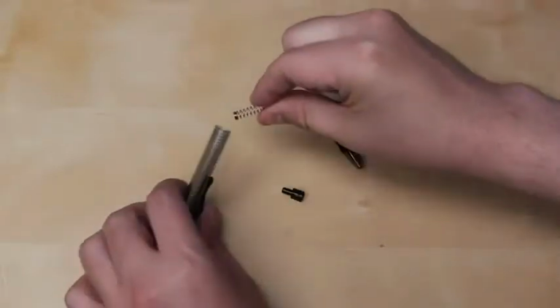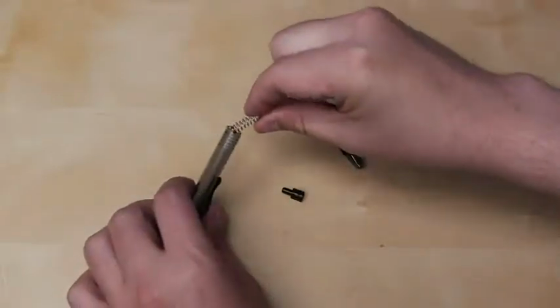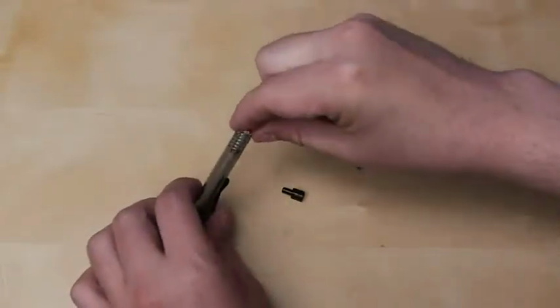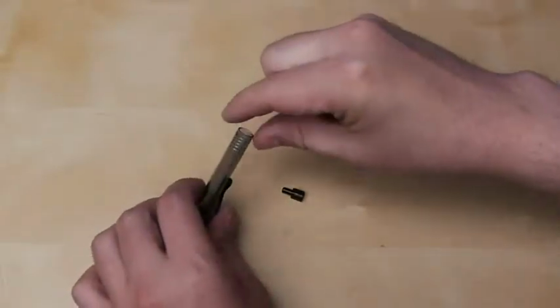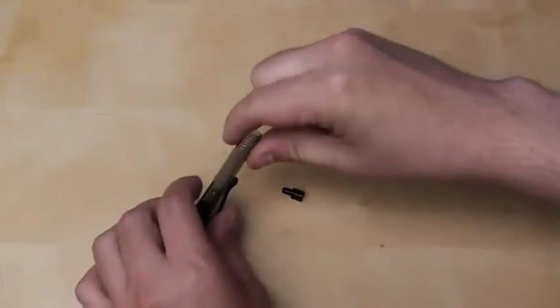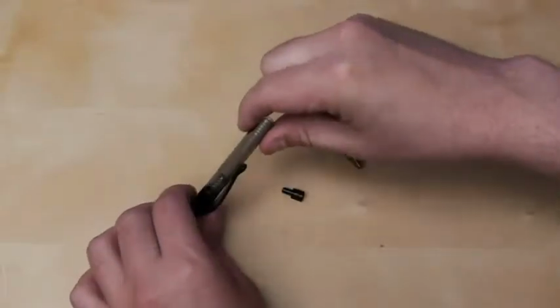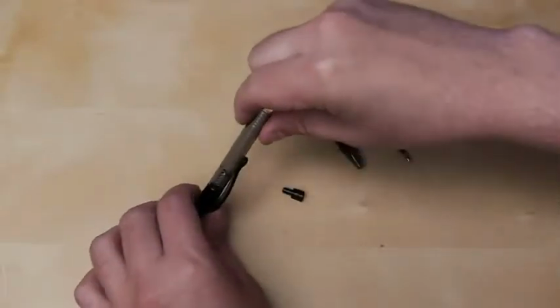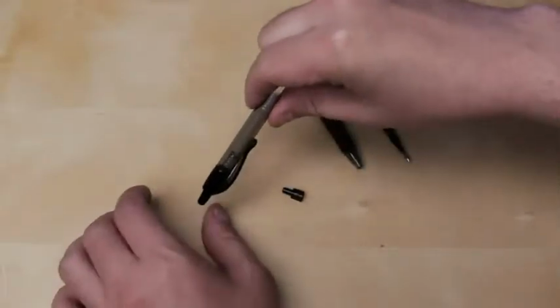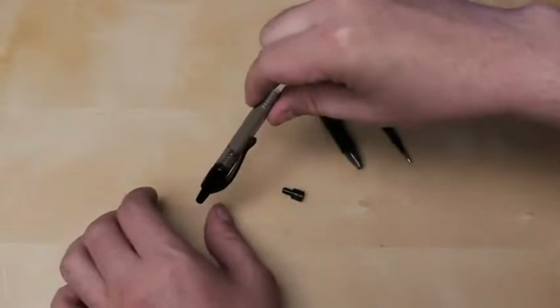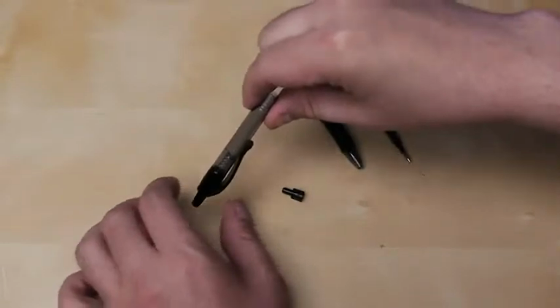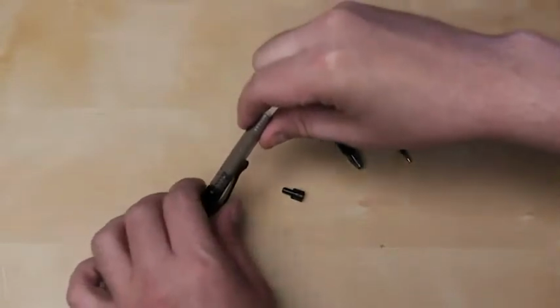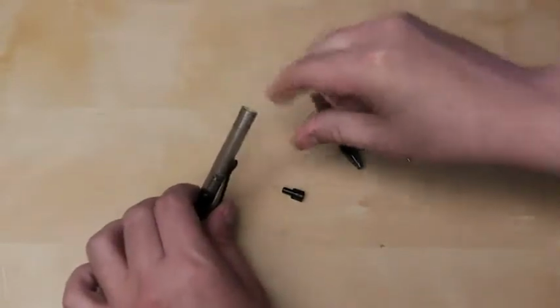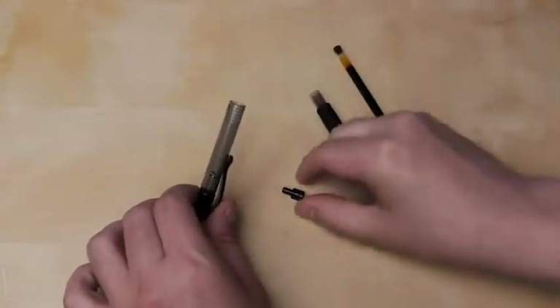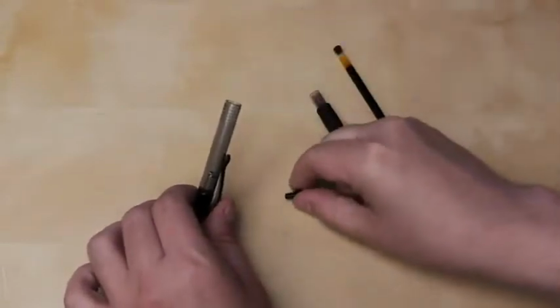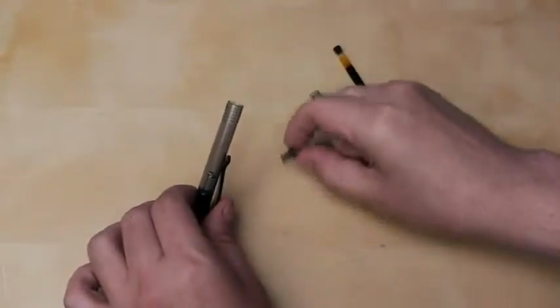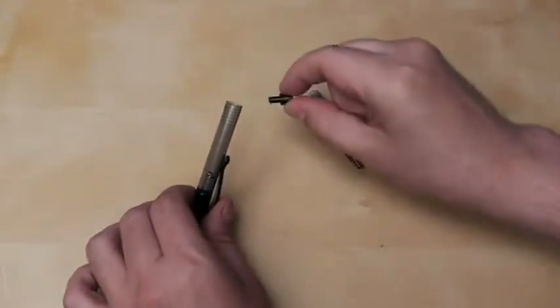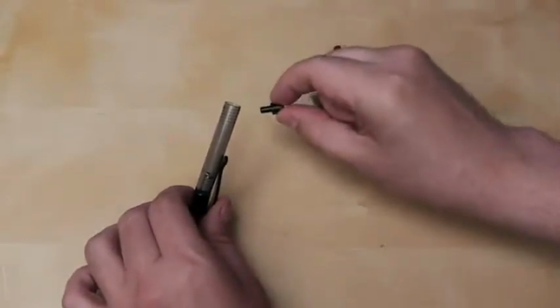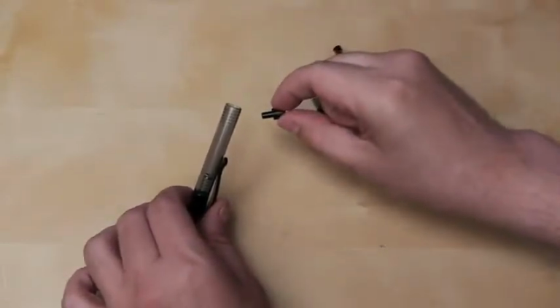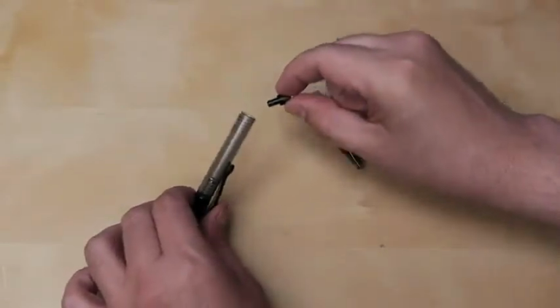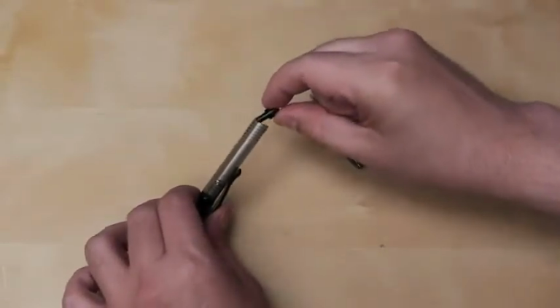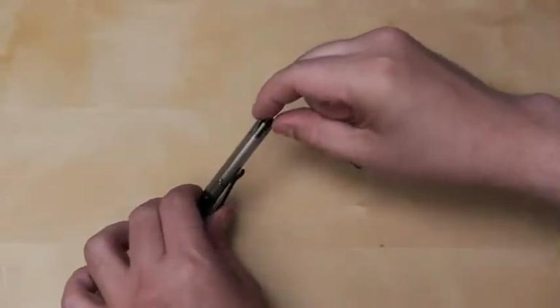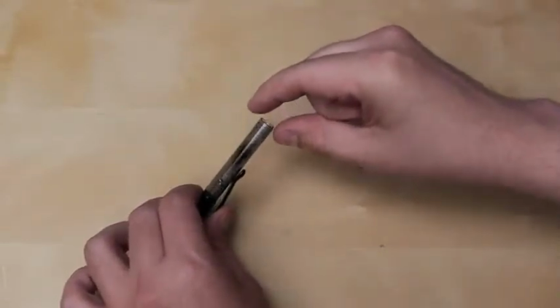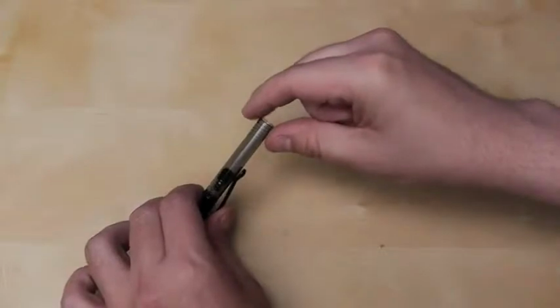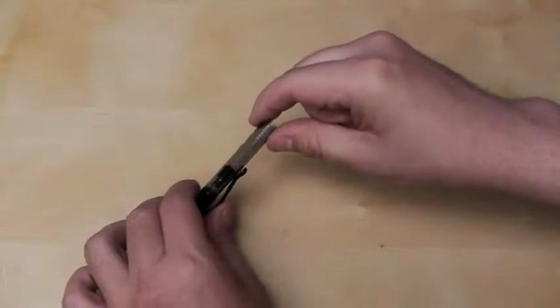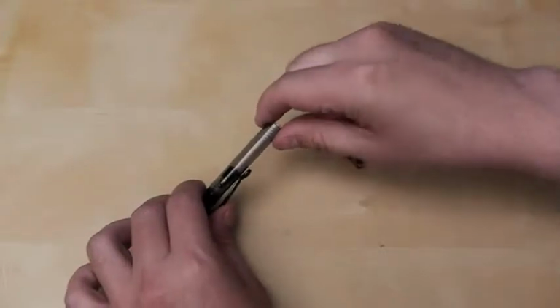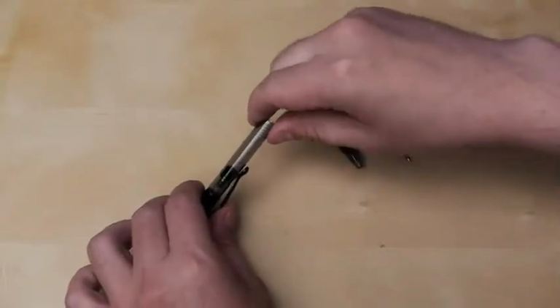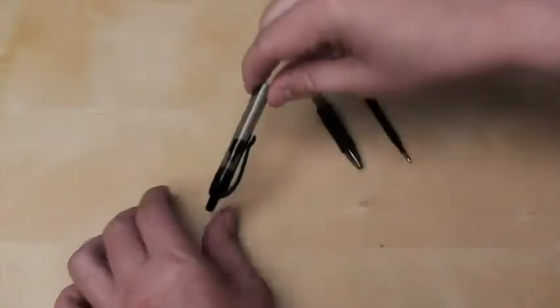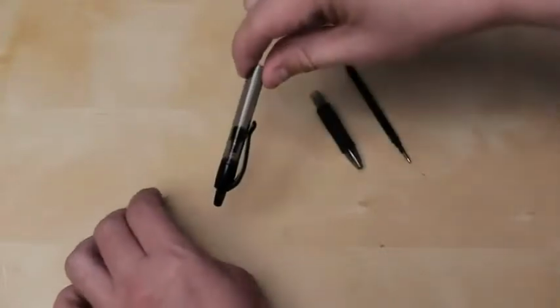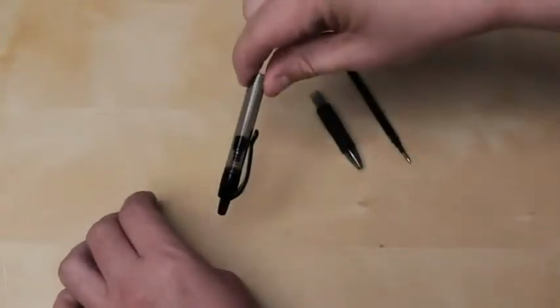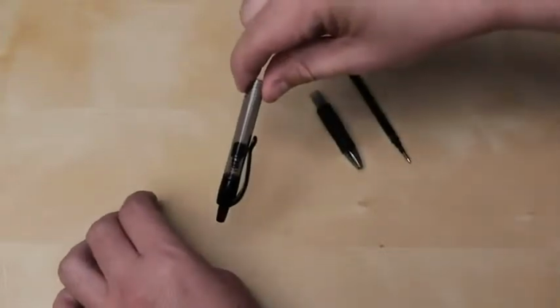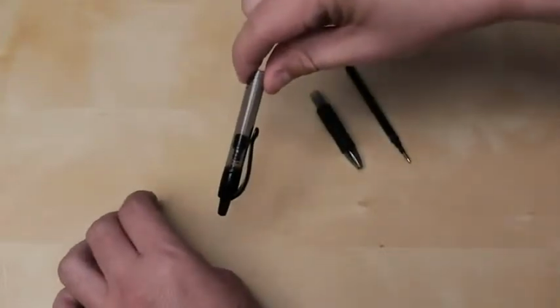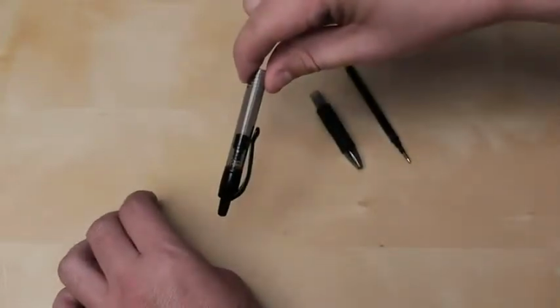Now grab your spring and drop it in as well. You're going to have one leftover plastic piece — load it up as well. It should look like this.